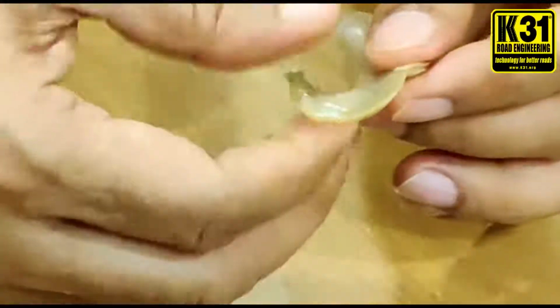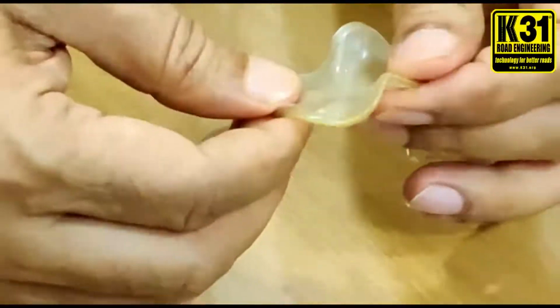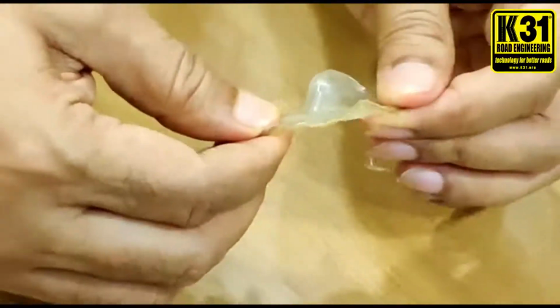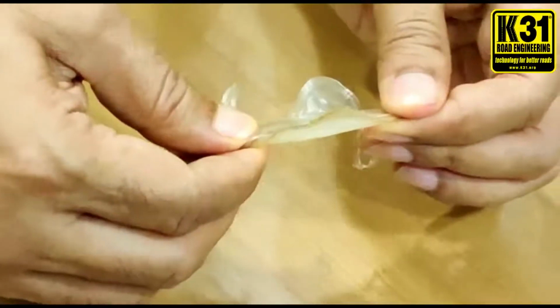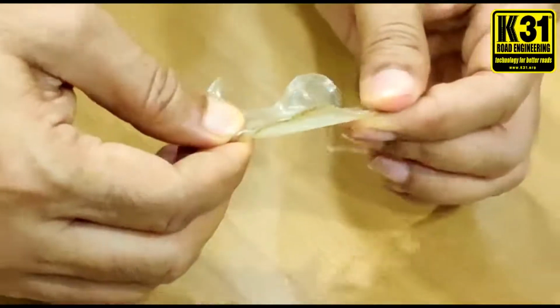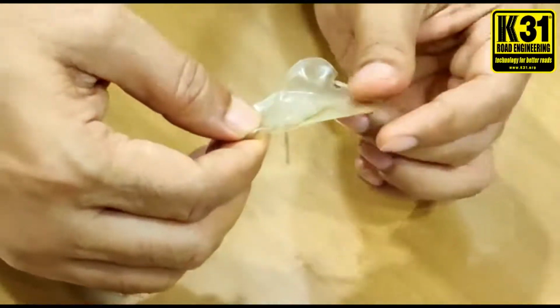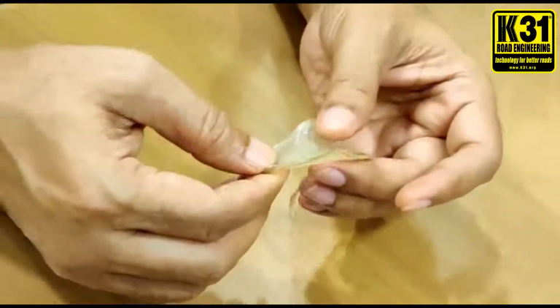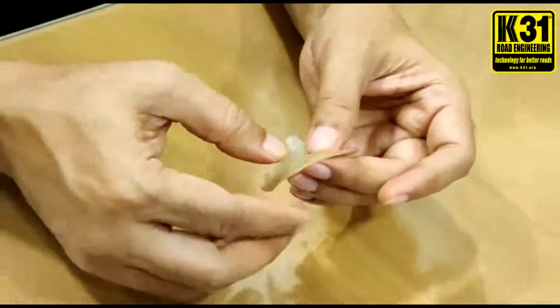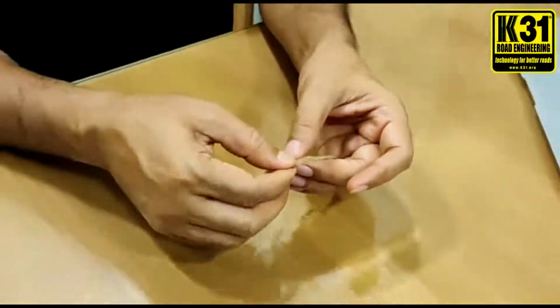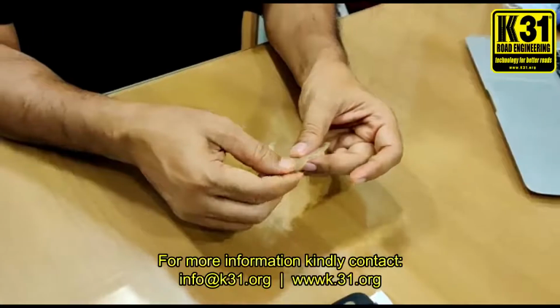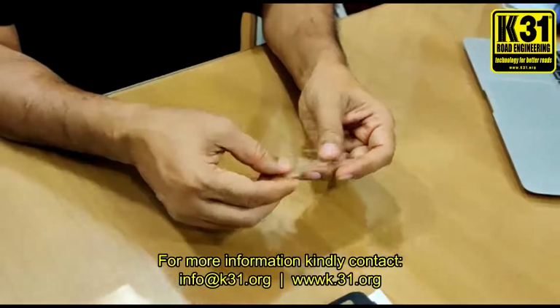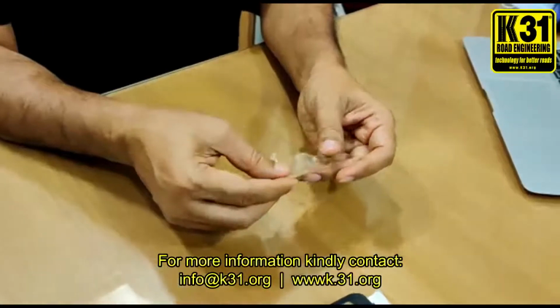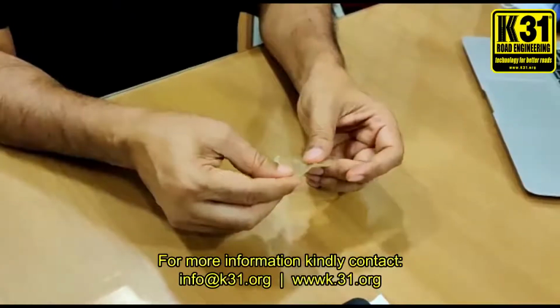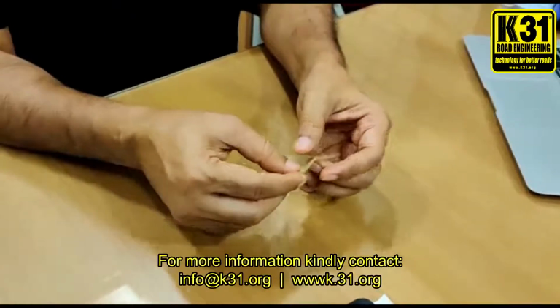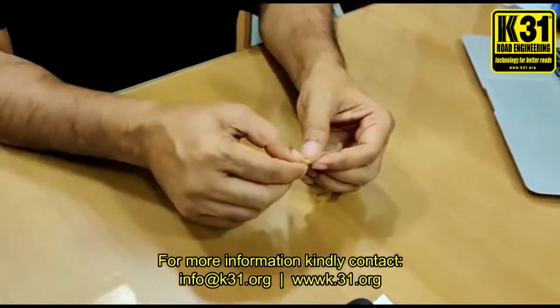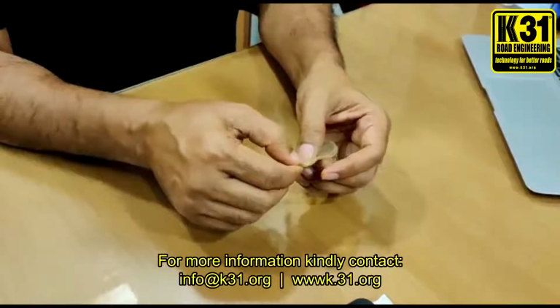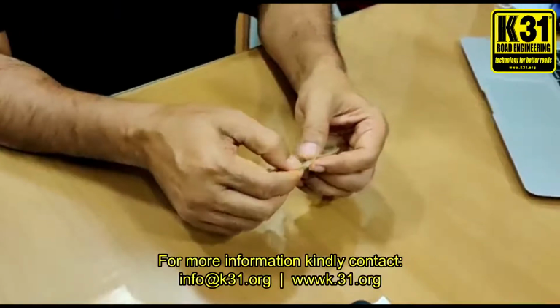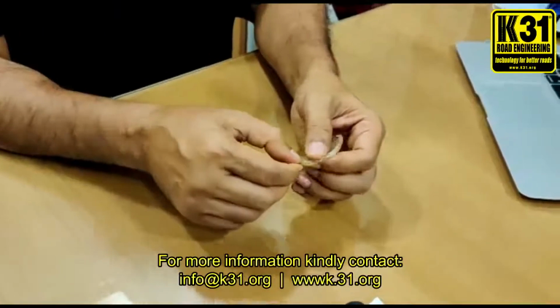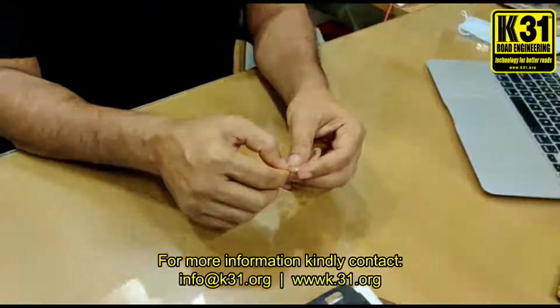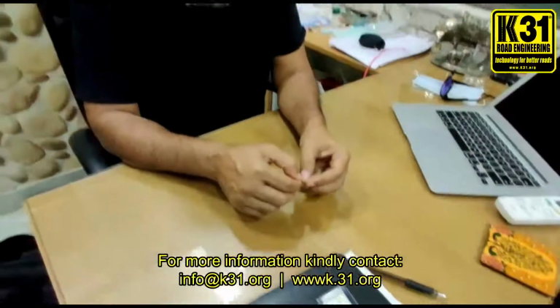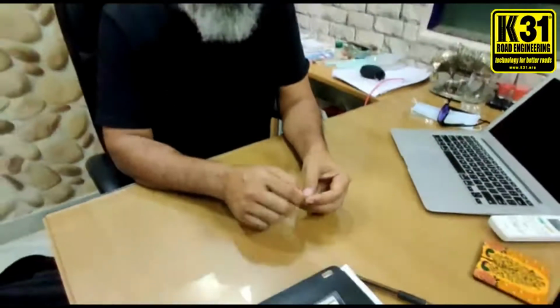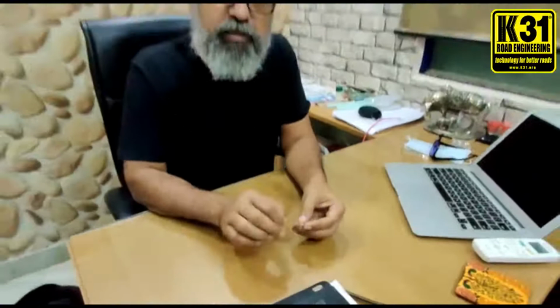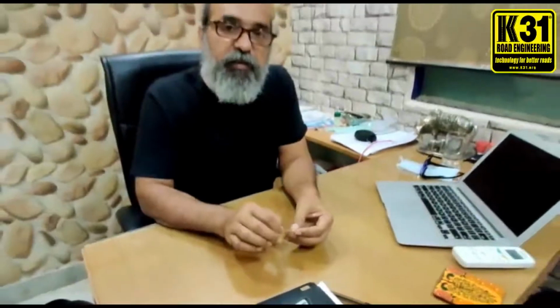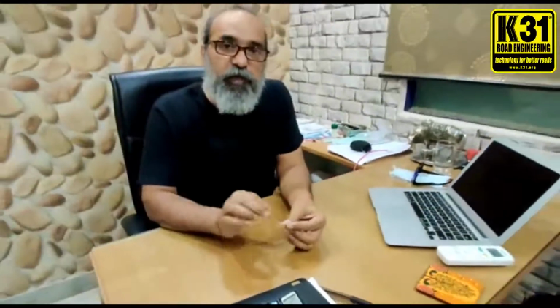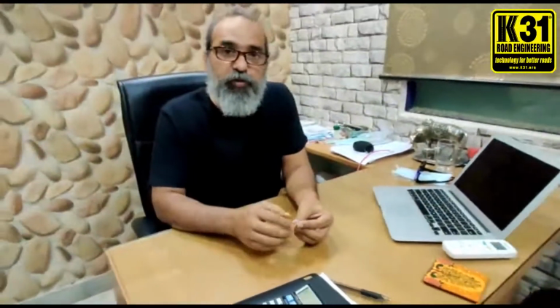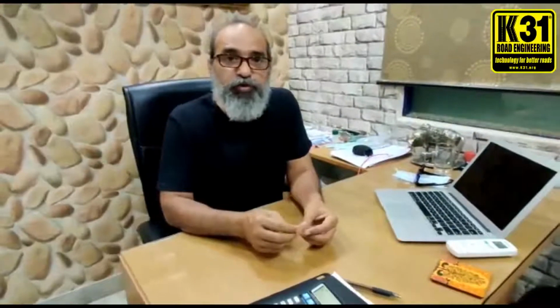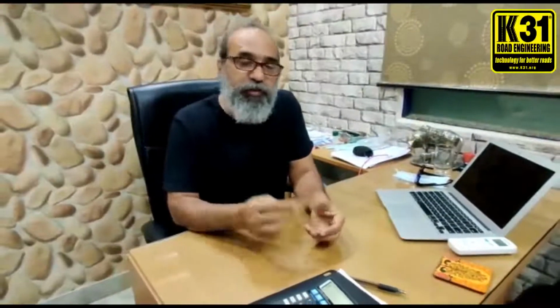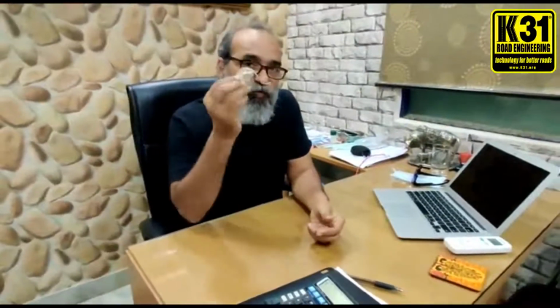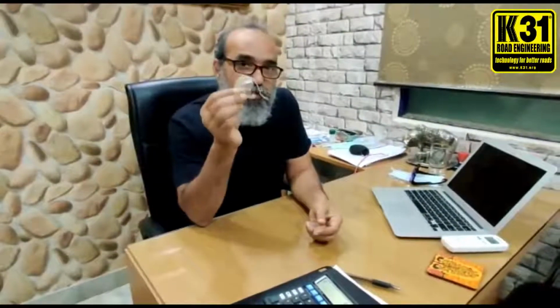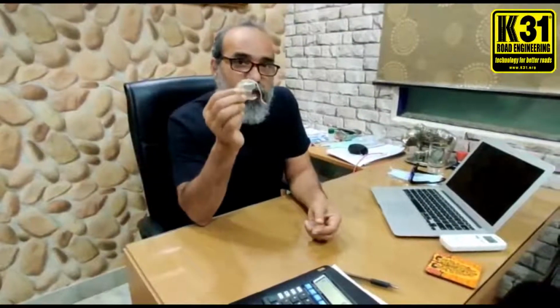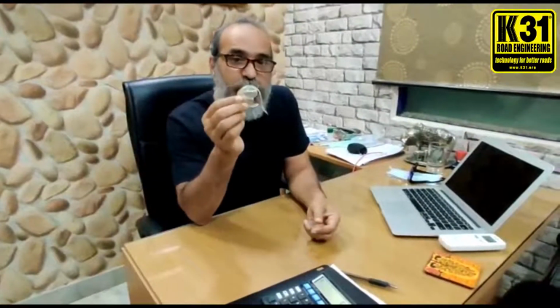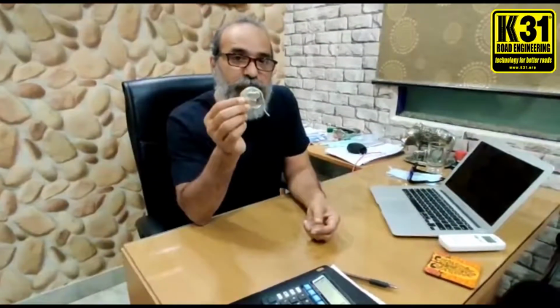This is what the beauty of K31 is — it makes a great binding between the particles and makes one of the best flexible rods. This is what K31 is.